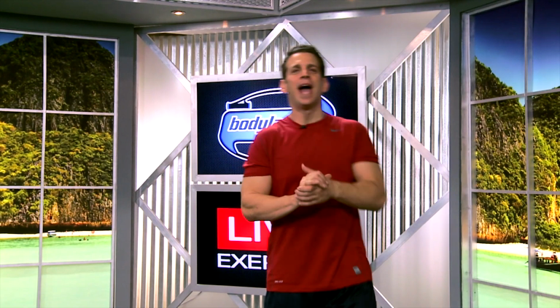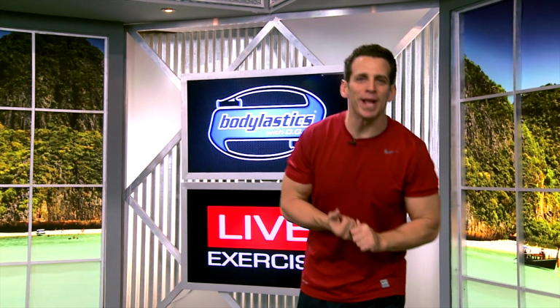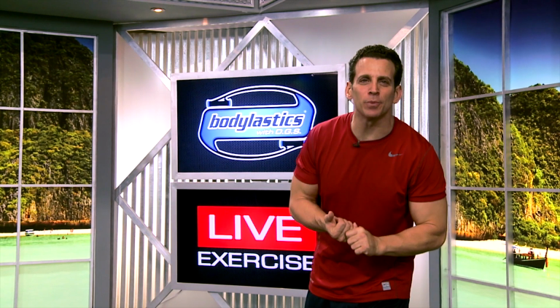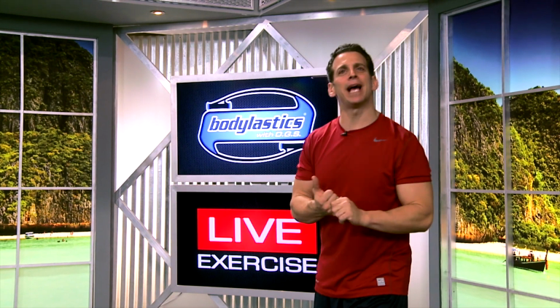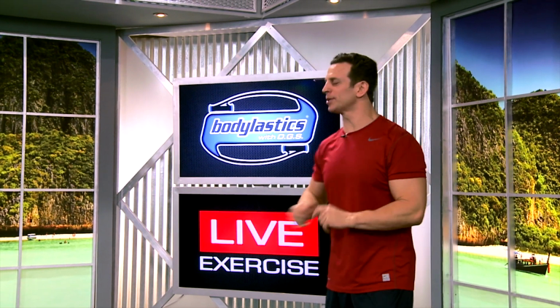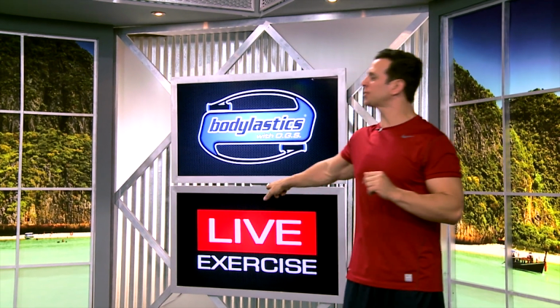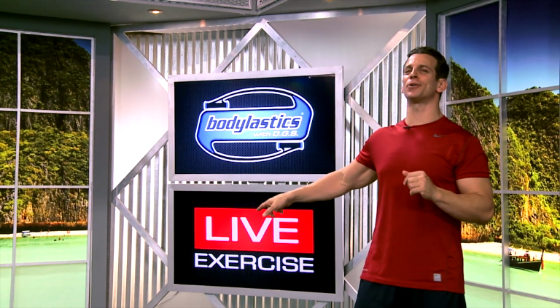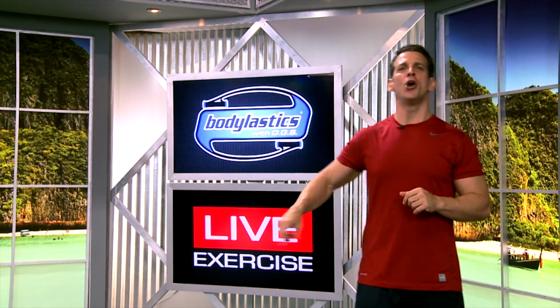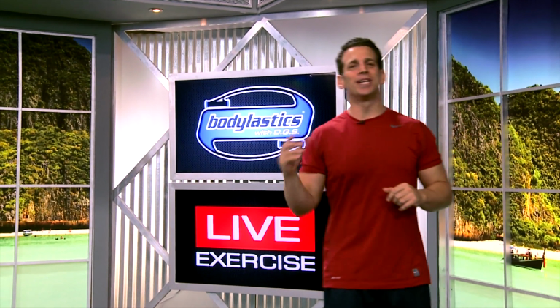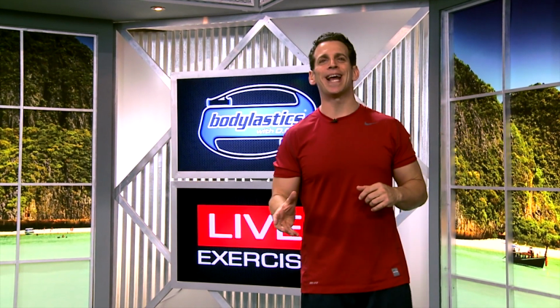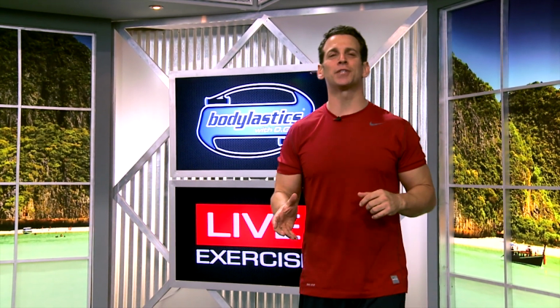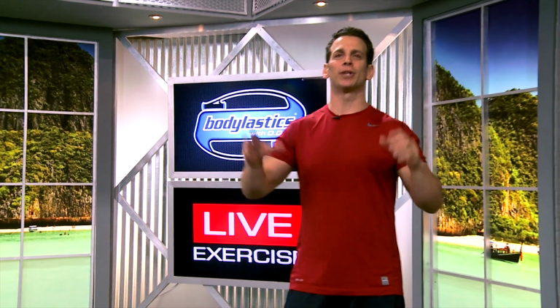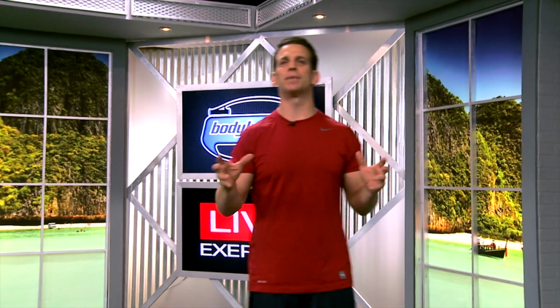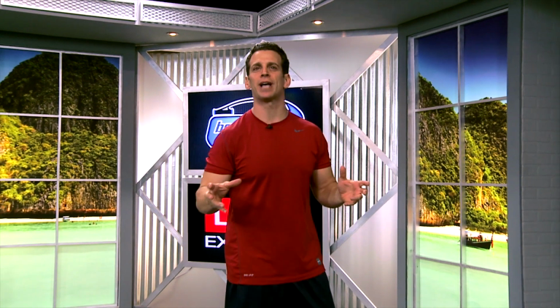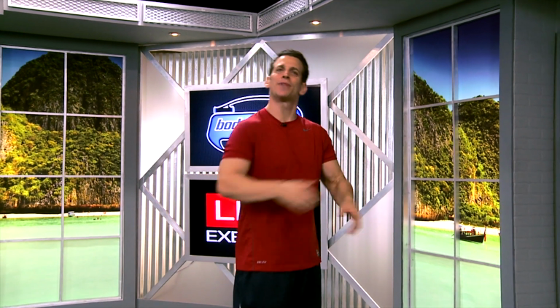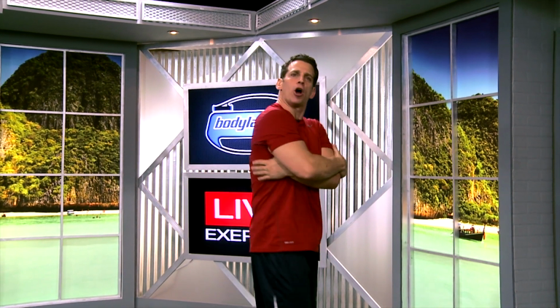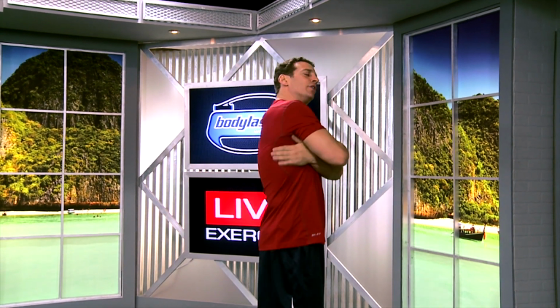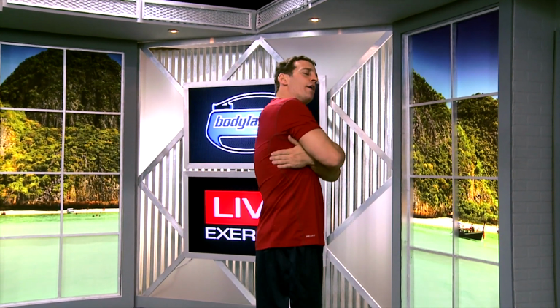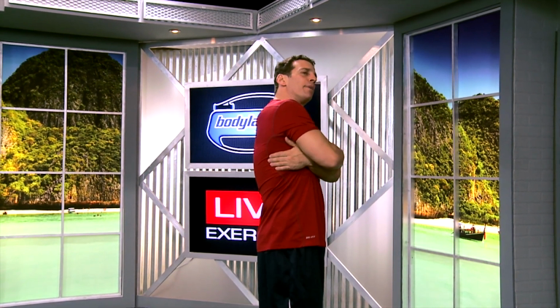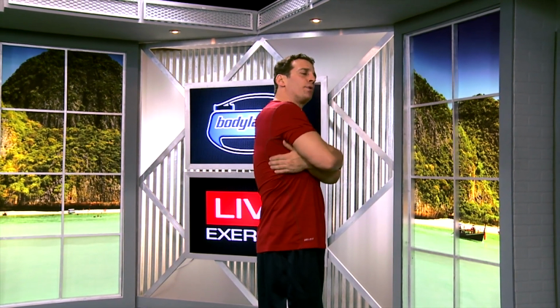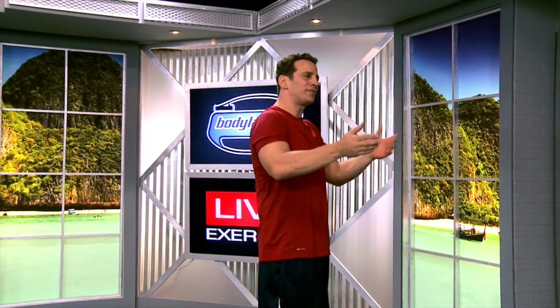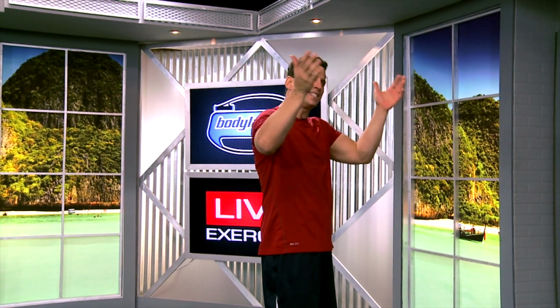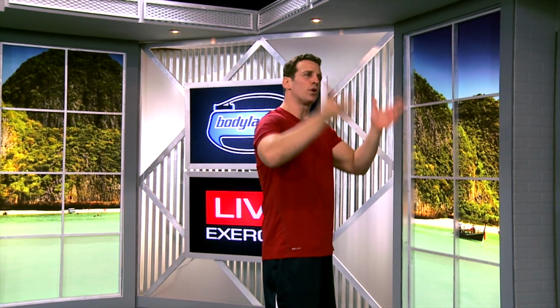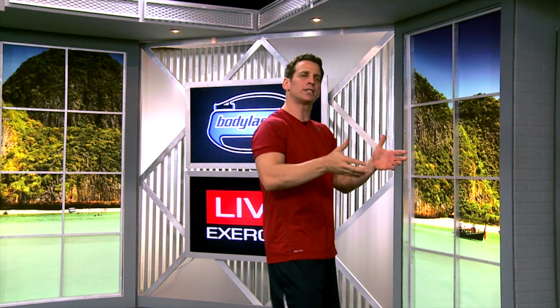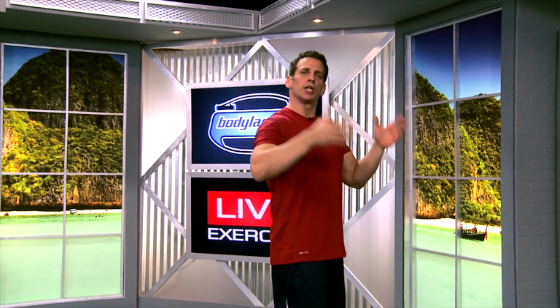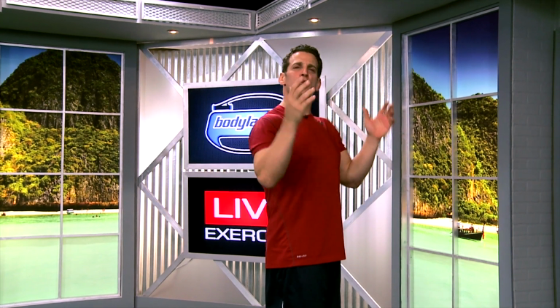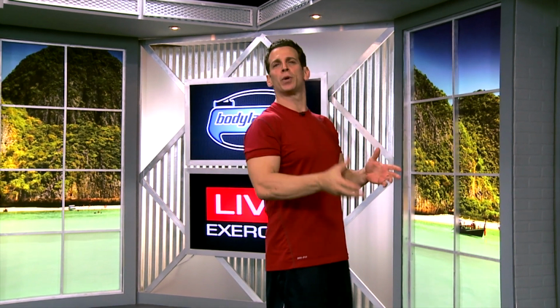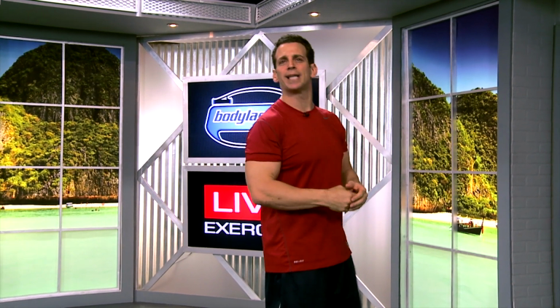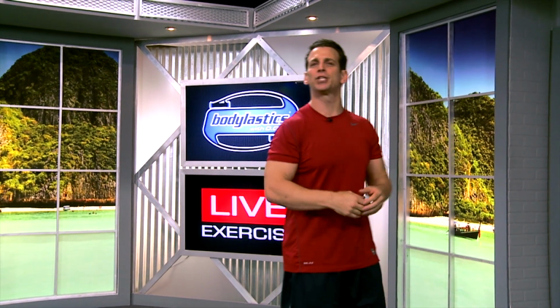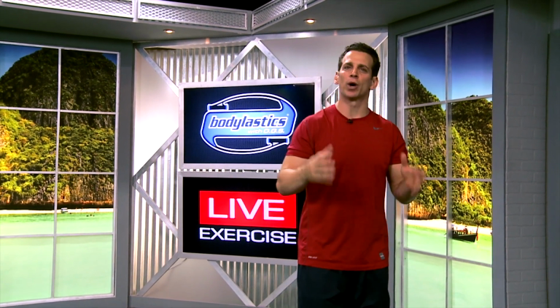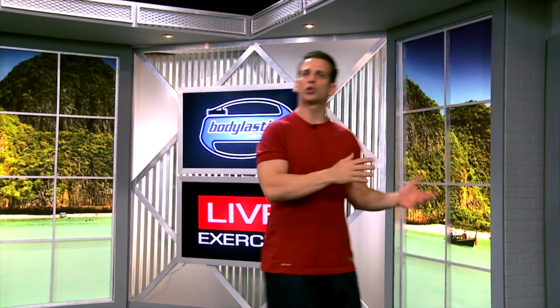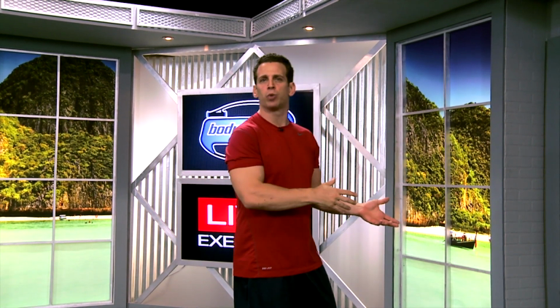Hey folks, Blake Castle with Body Elastics here at Live Exercise Studios with another great exercise for your latissimus dorsi muscle. That's the large muscle in our back muscle group, the one that gives you that V taper, those wings, so you look like a trophy when you're walking down the beach. And we're going to do a squatted row here.